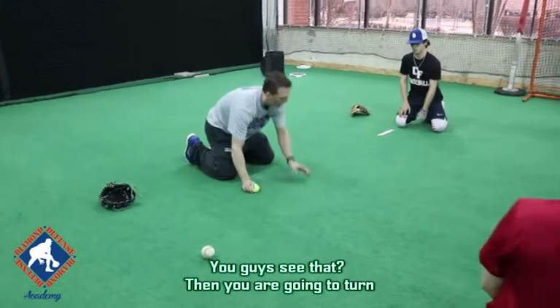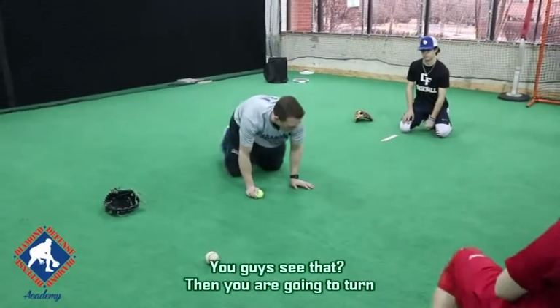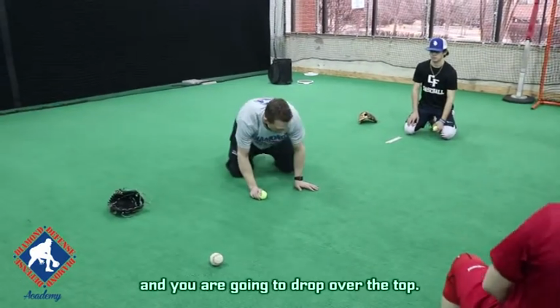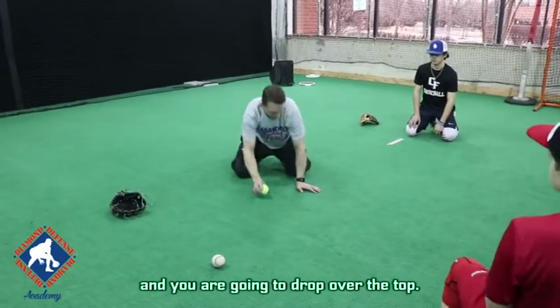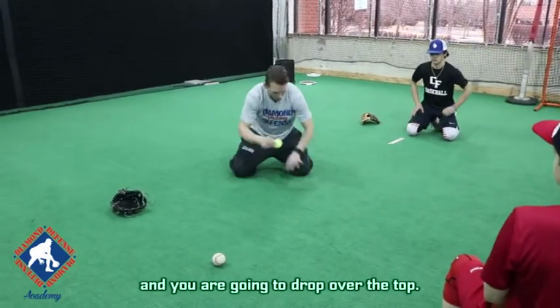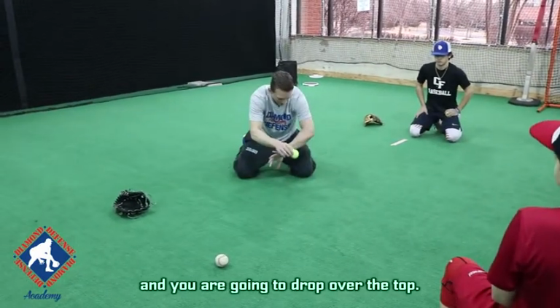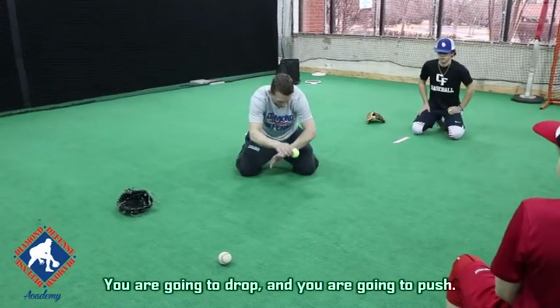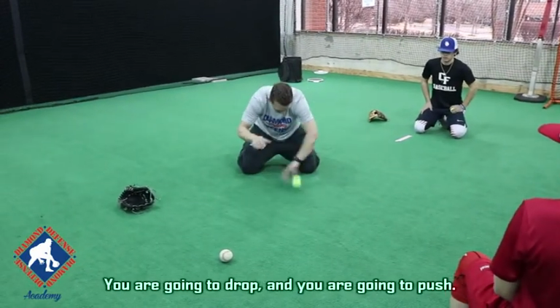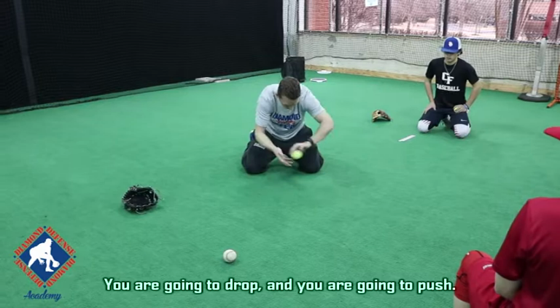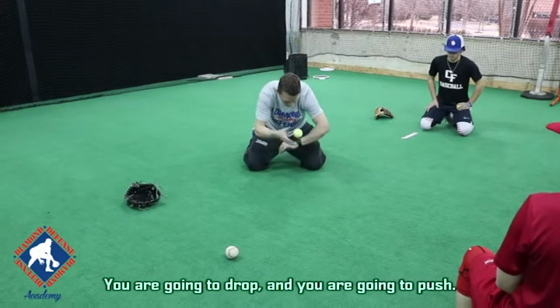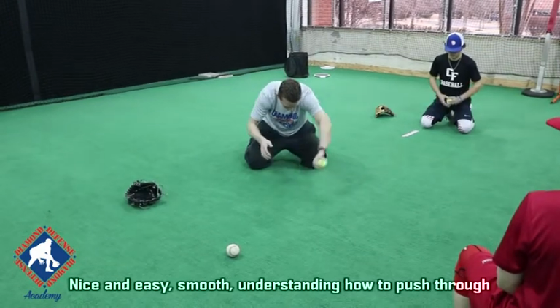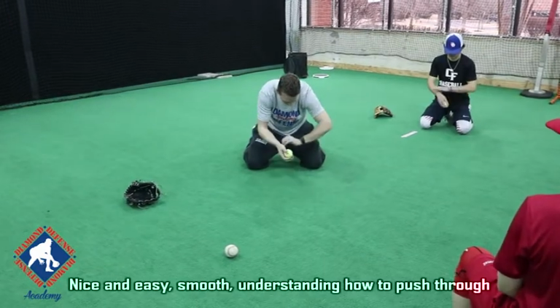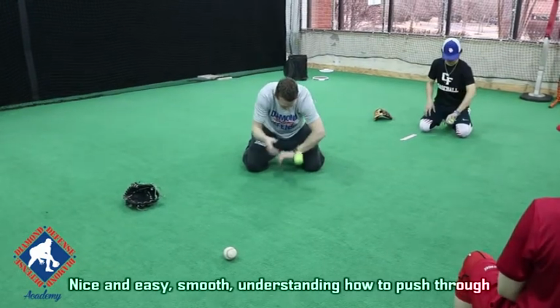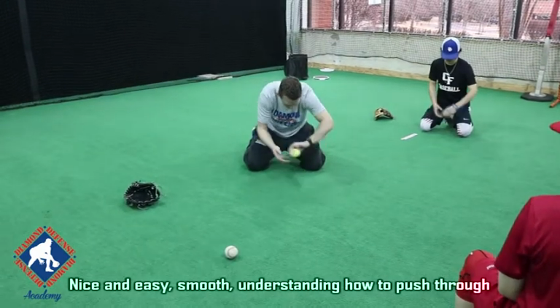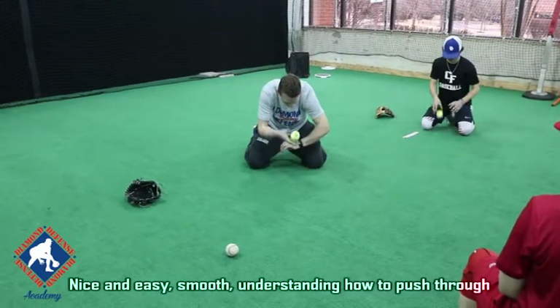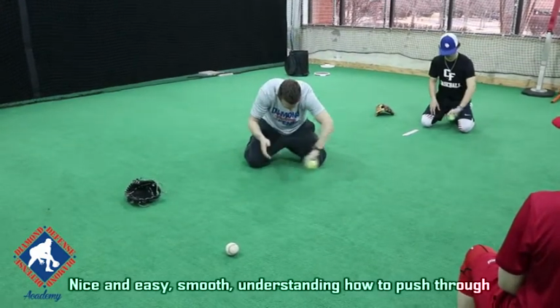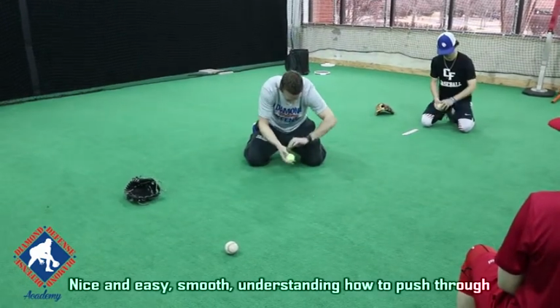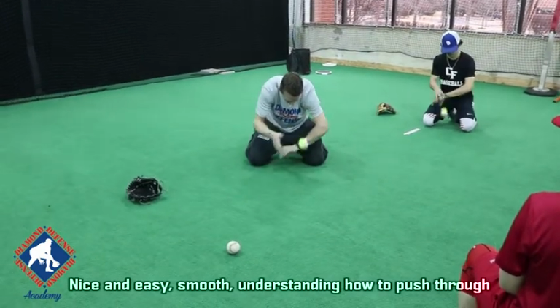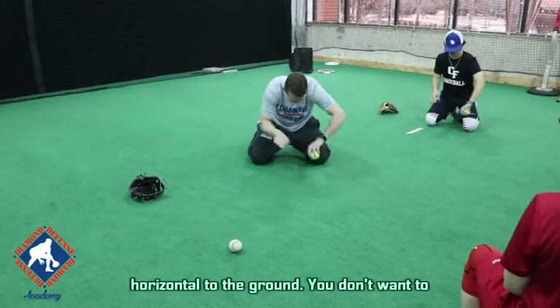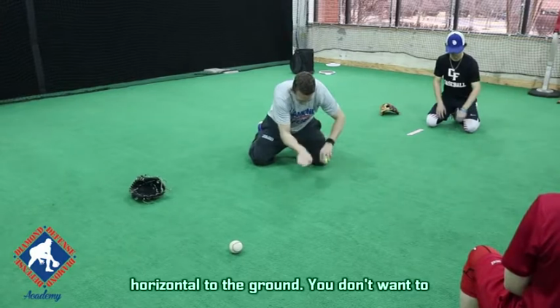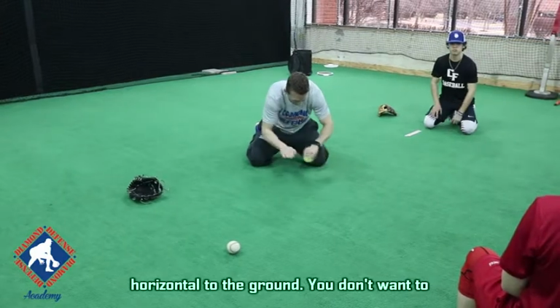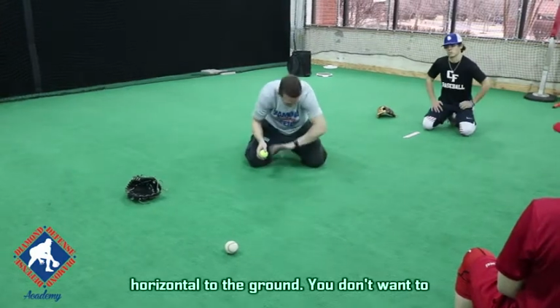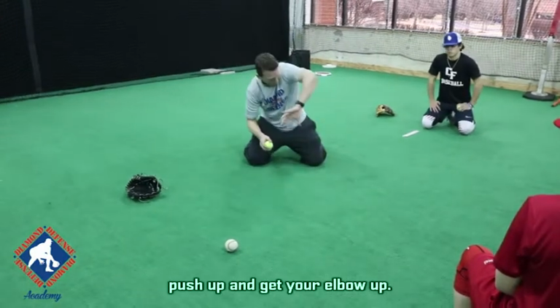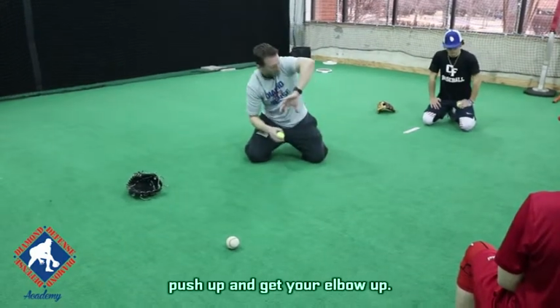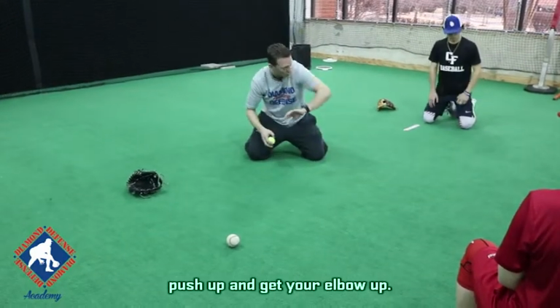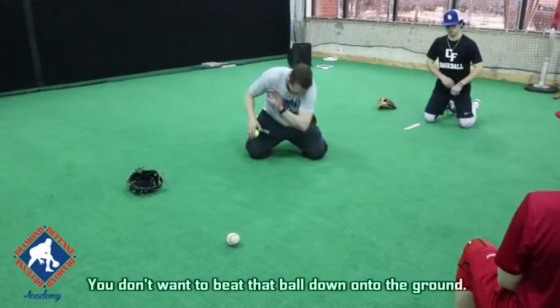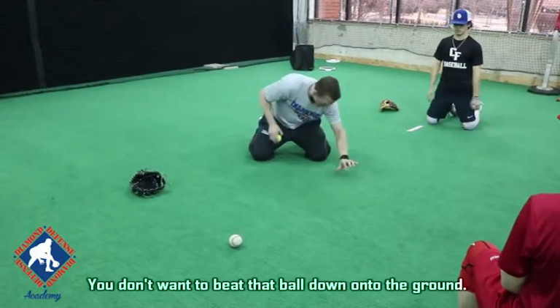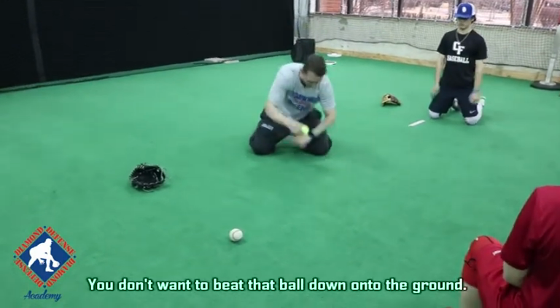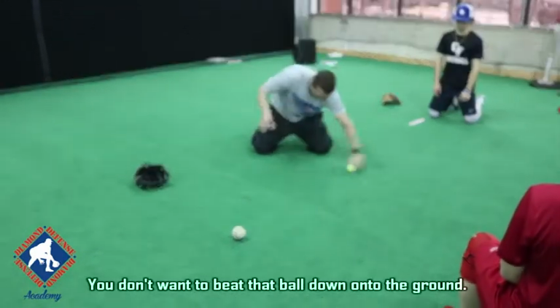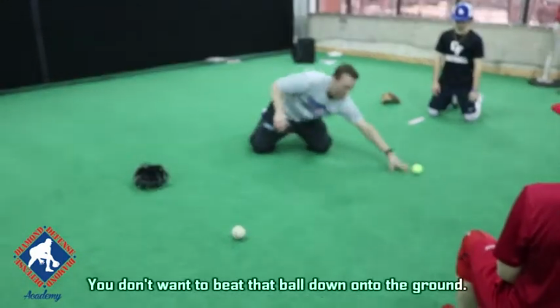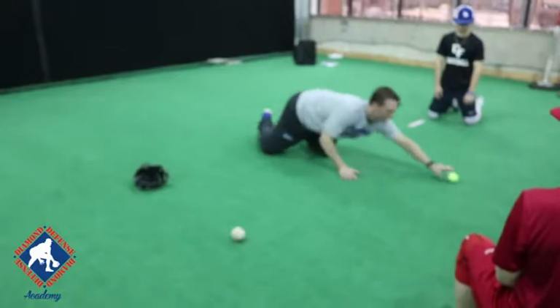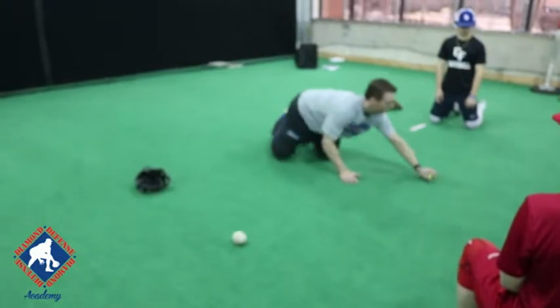And you're going to turn, and you're going to drop over the top. You're going to drop, and you're going to push. Nice and easy, smooth — understanding how to push through horizontal to the ground. You don't want to push up and get your elbow up. You don't want to beat that ball down into the ground. Understand?